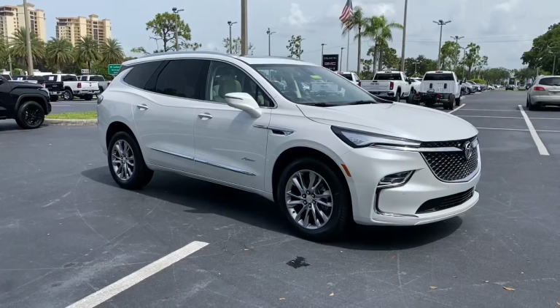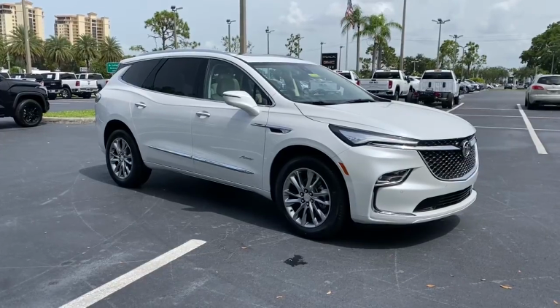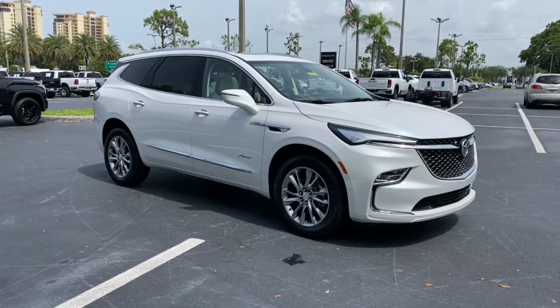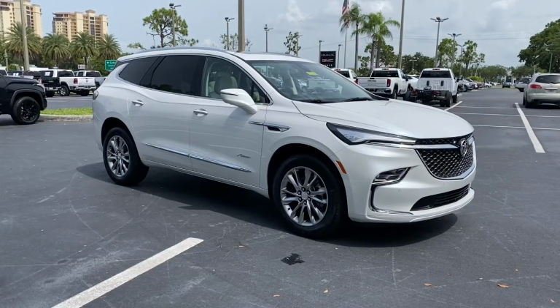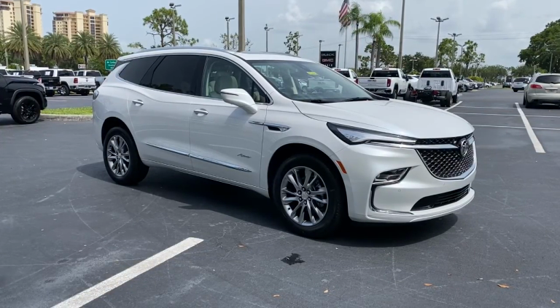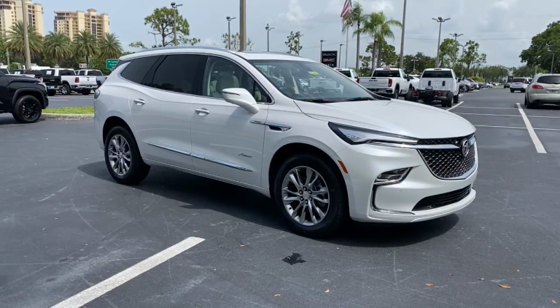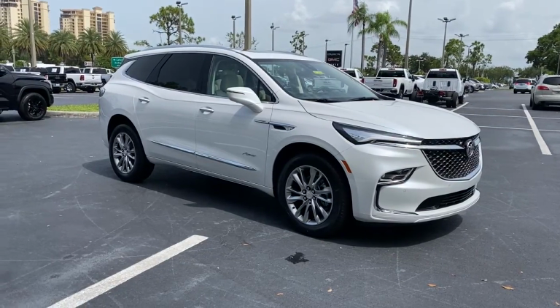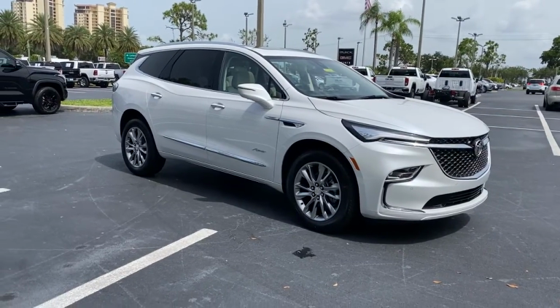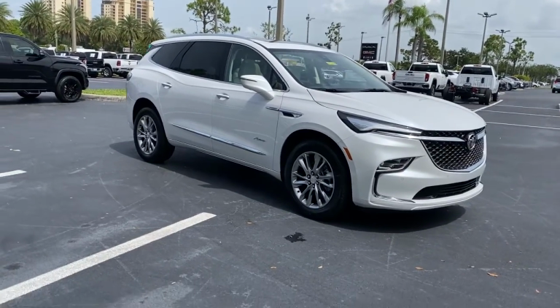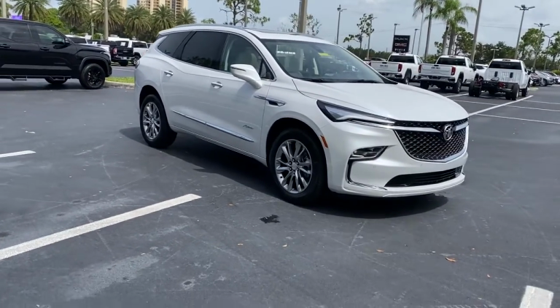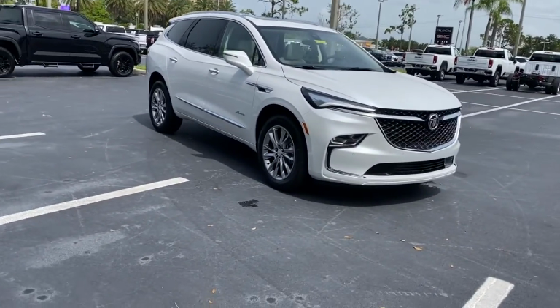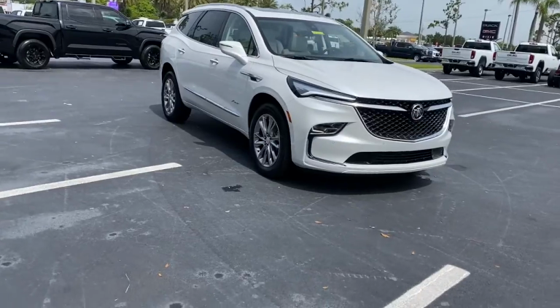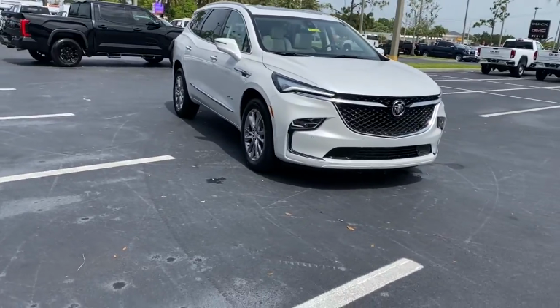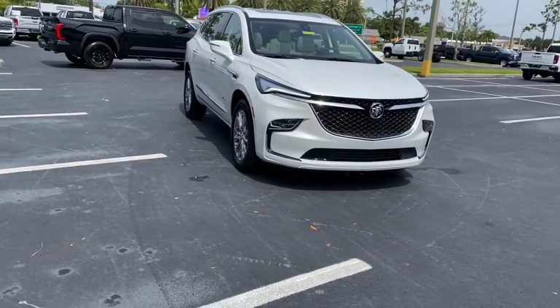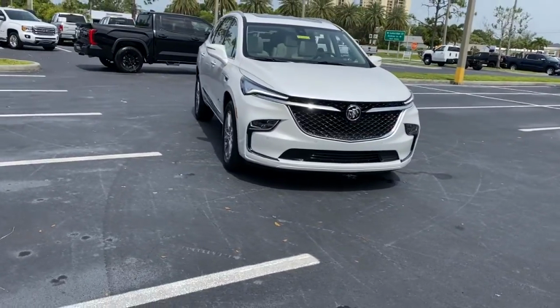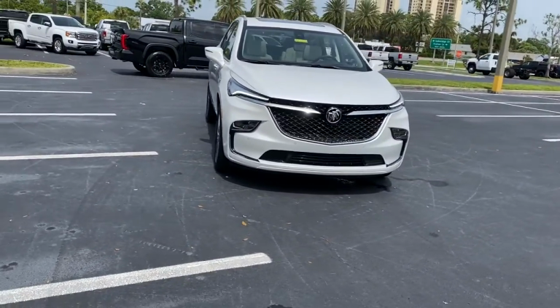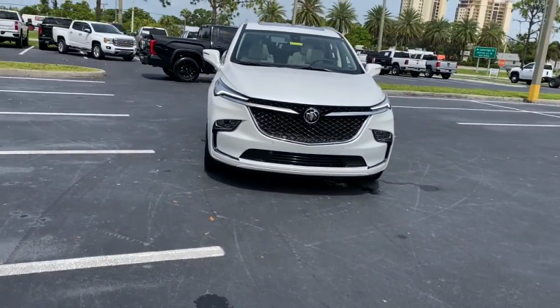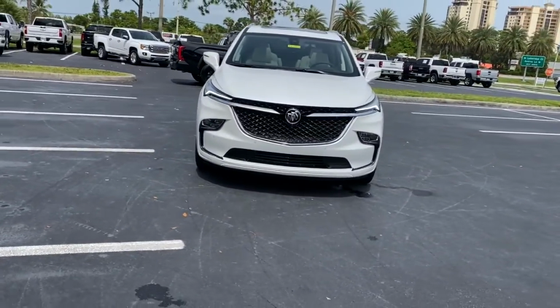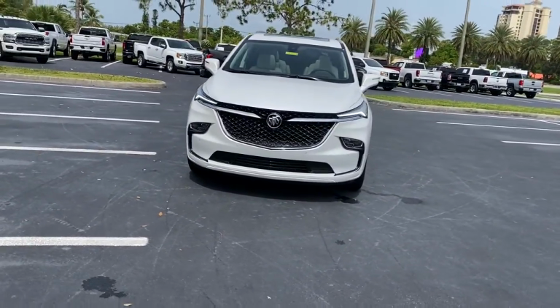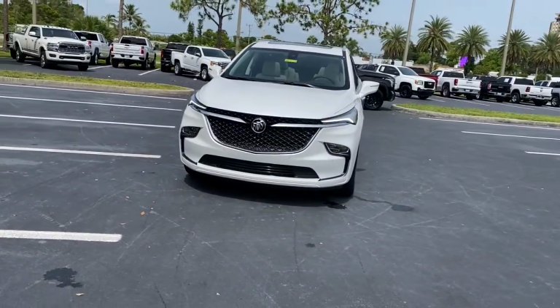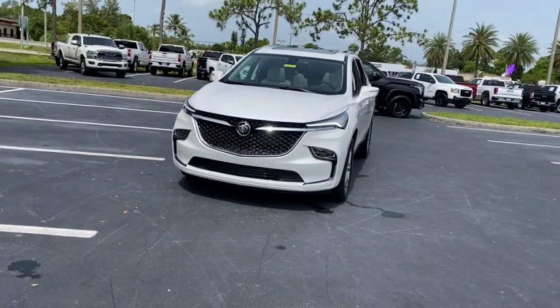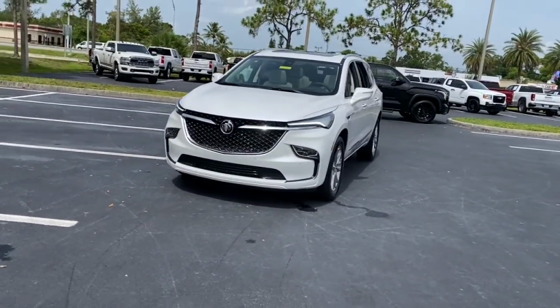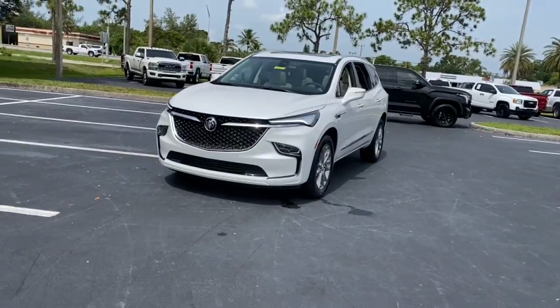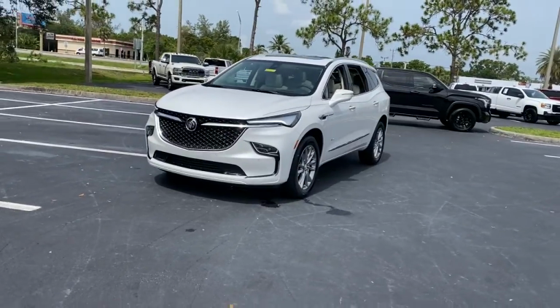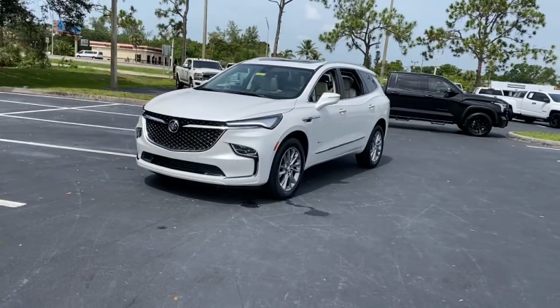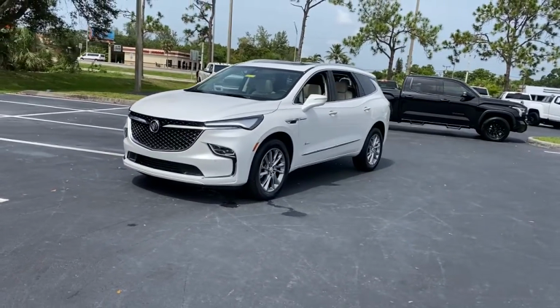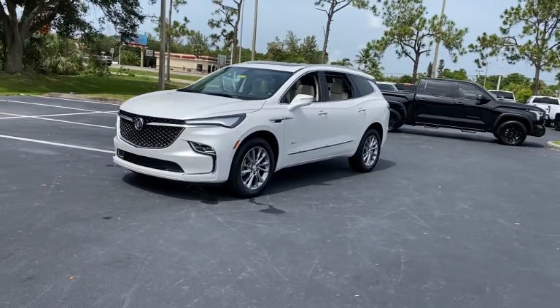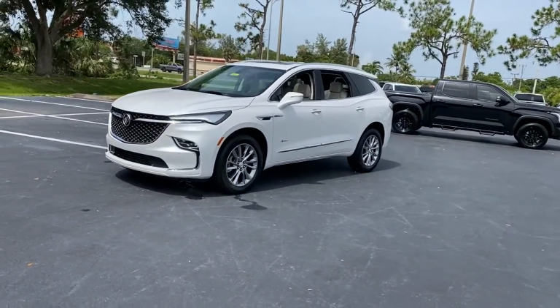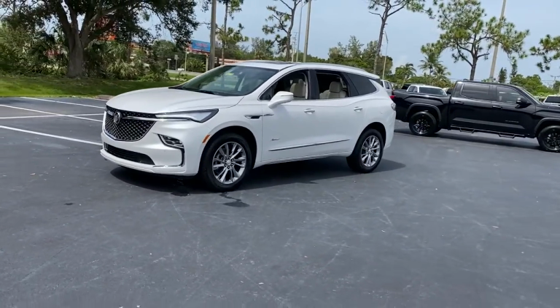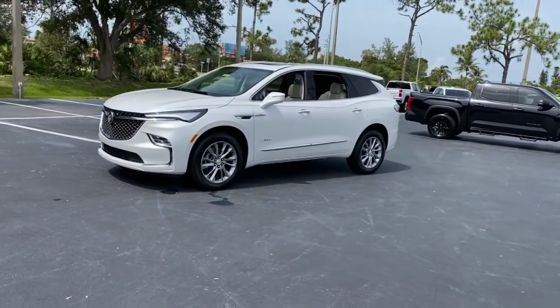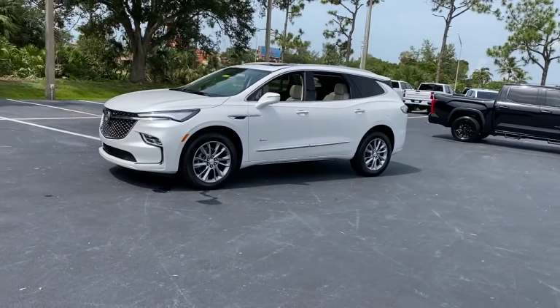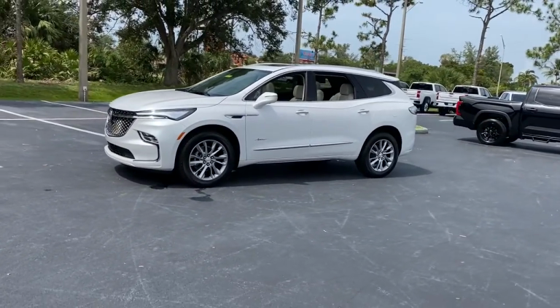Introducing the 2022 Buick Enclave — the midsize luxury SUV that gives you command of the road in safety and comfort with all the mod cons. These are just some of the great options this vehicle comes with.